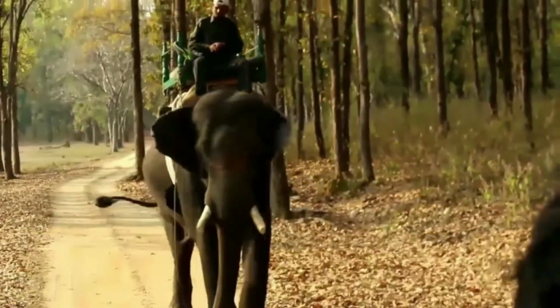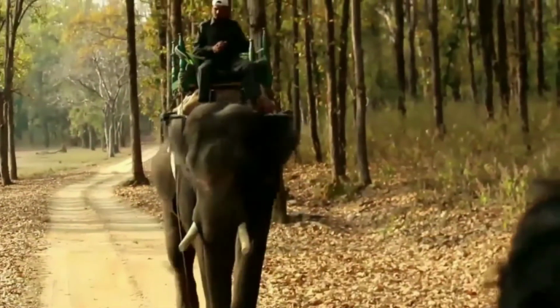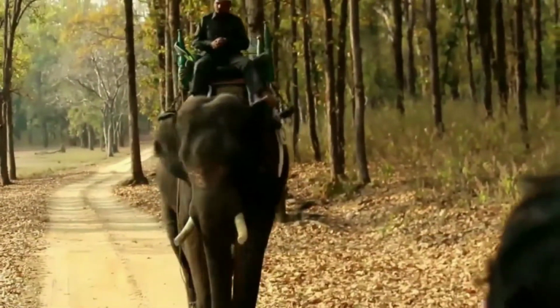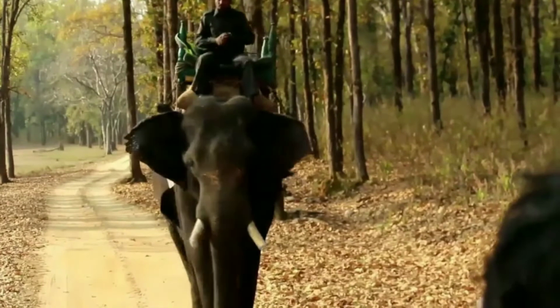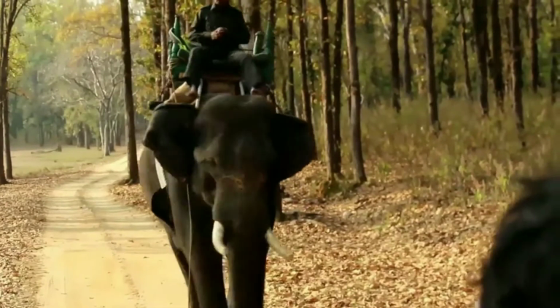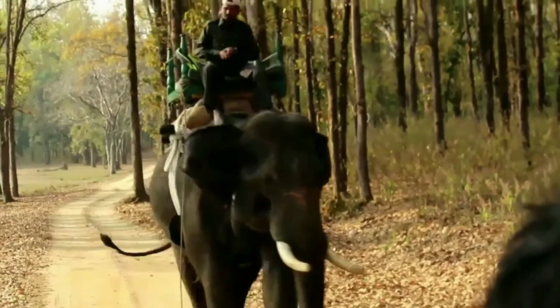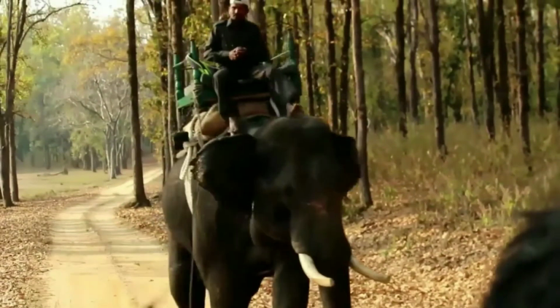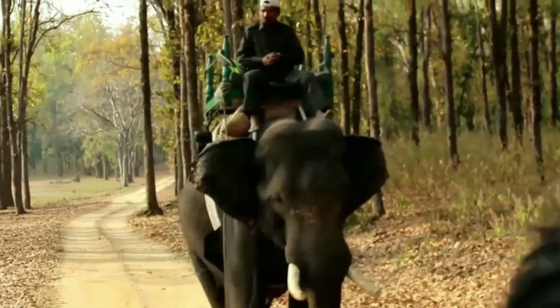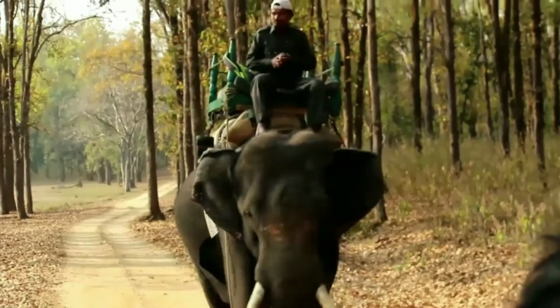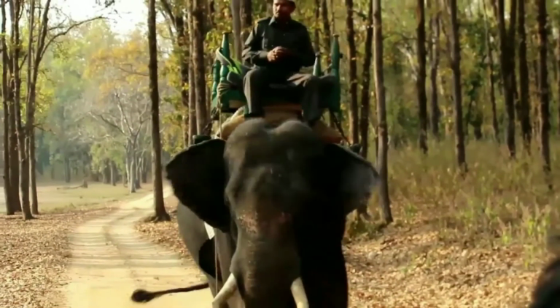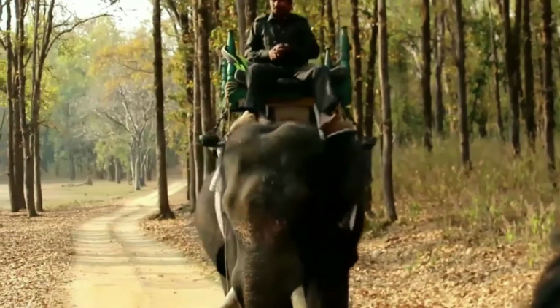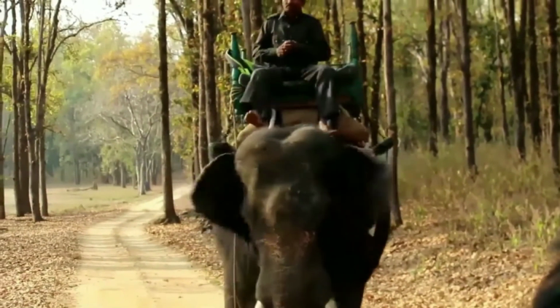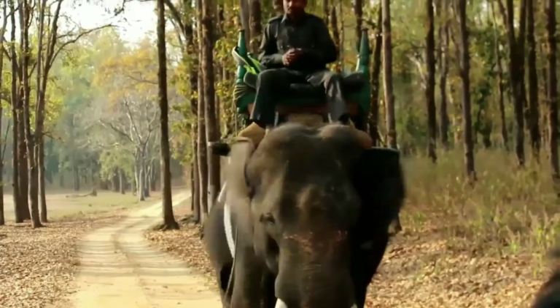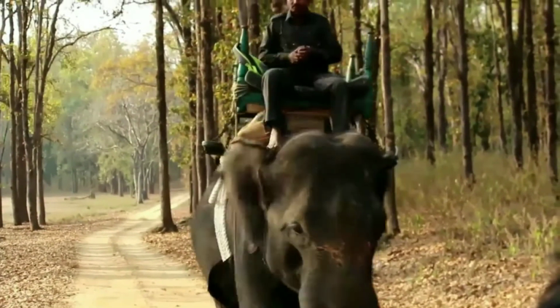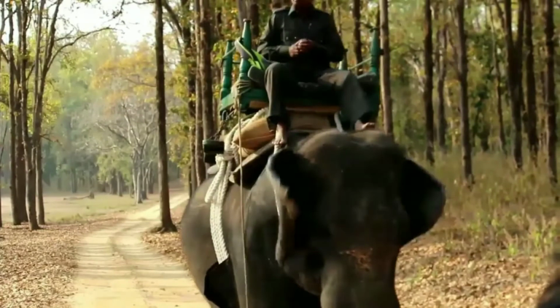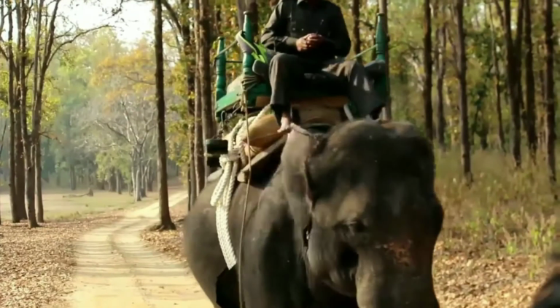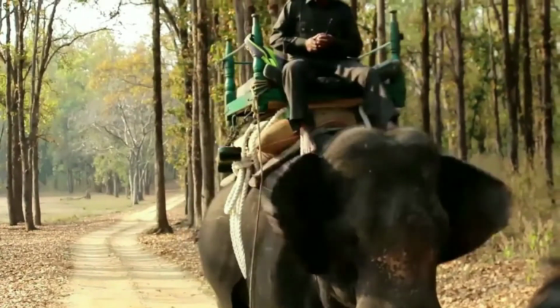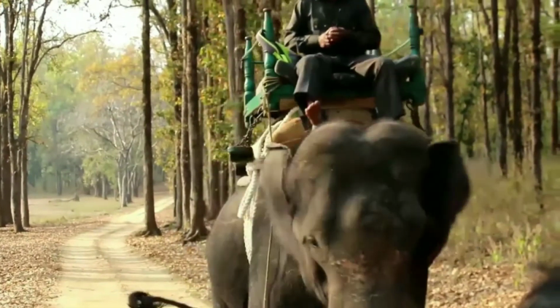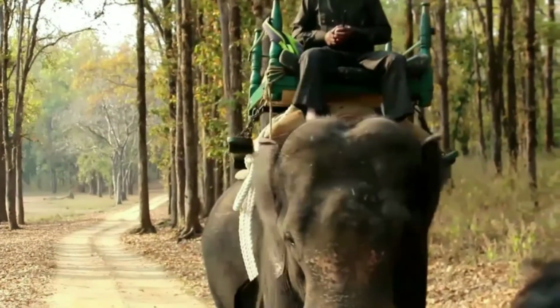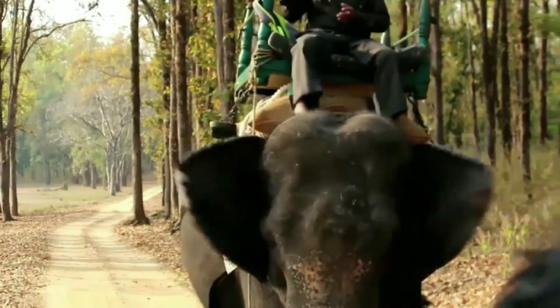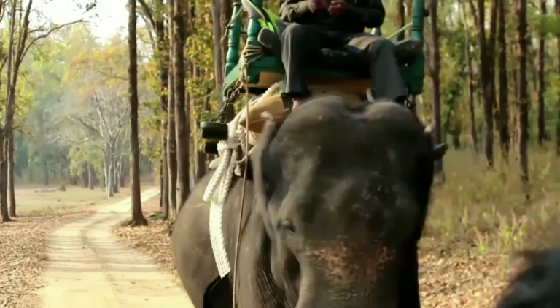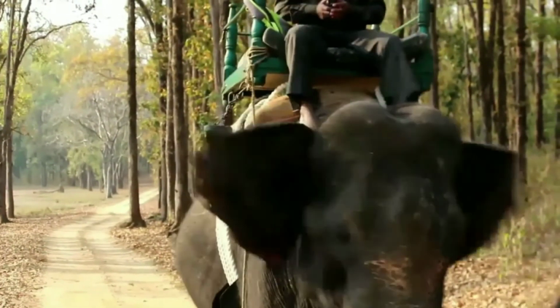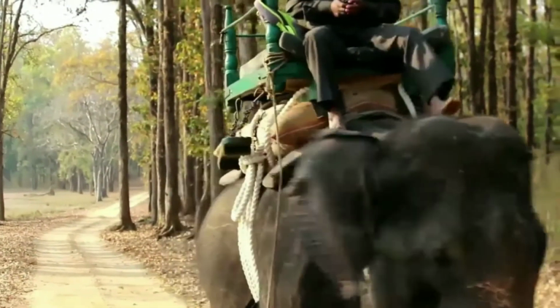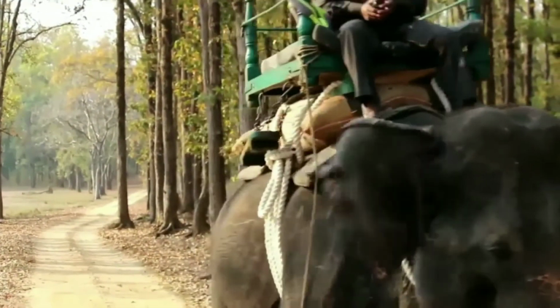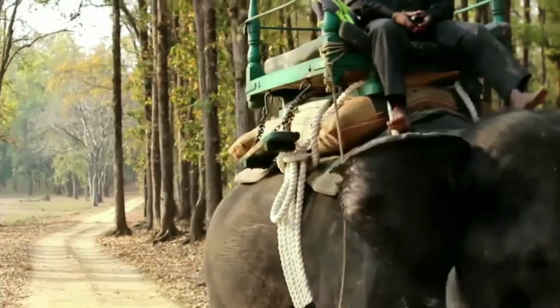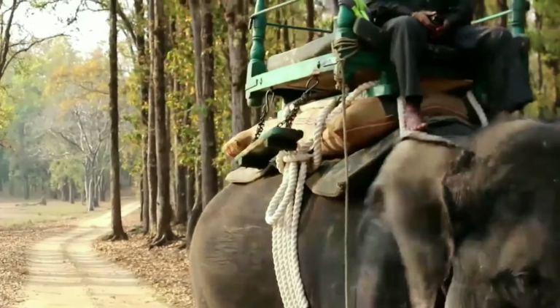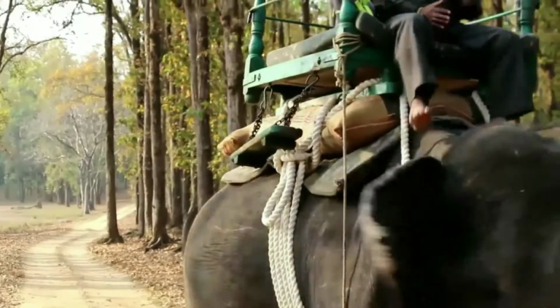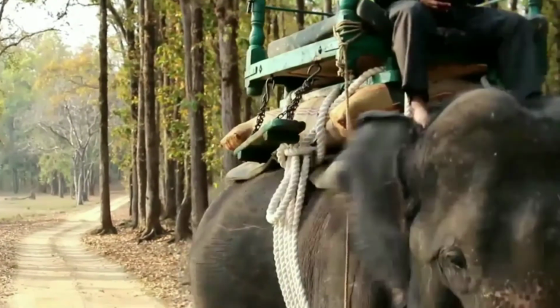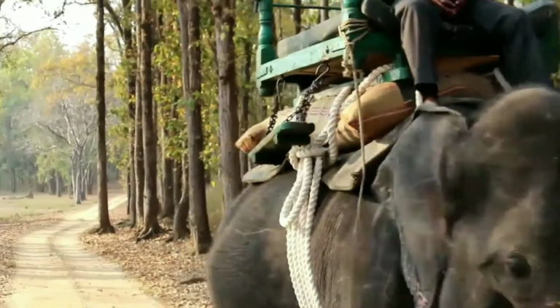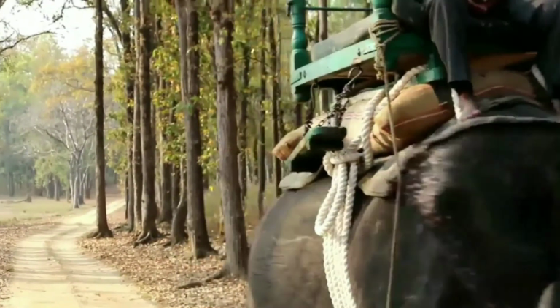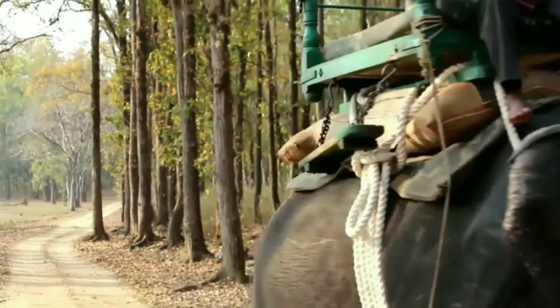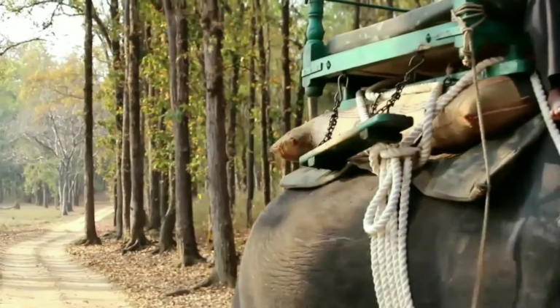There are several pet elephants in the national park. Forest guards use the animals to protect the jungle from poachers. We saw a forest guard riding an elephant in Kanha National Park.